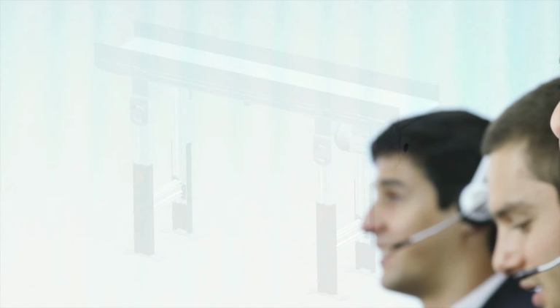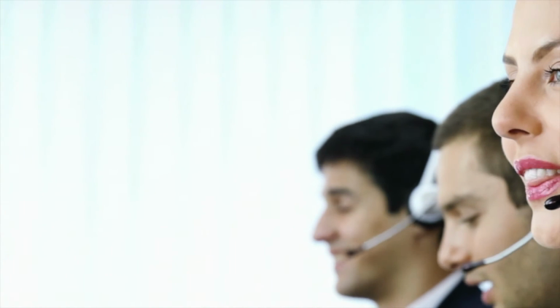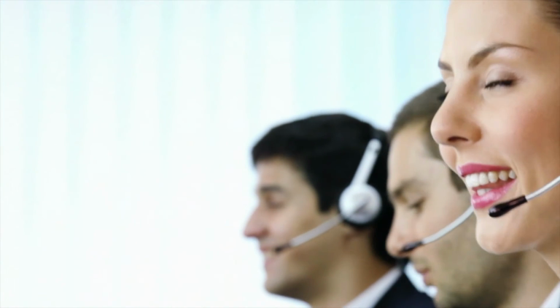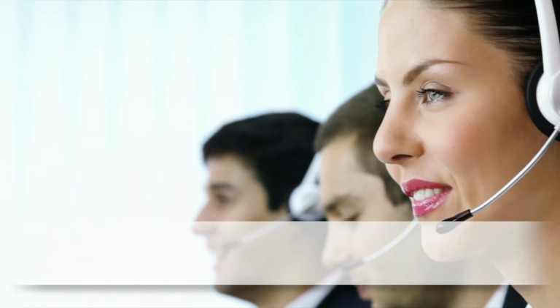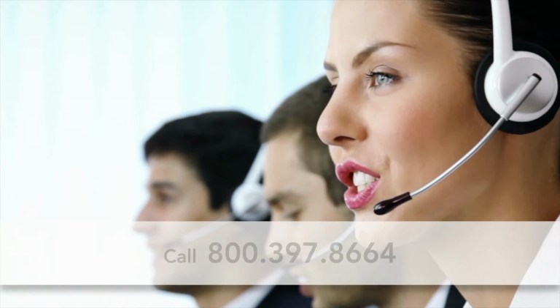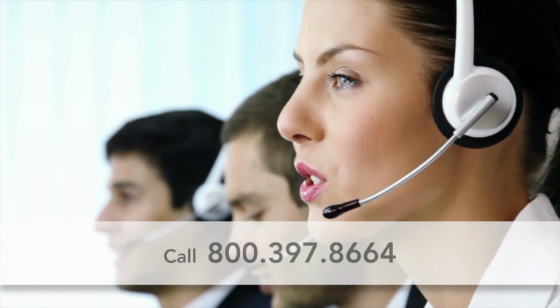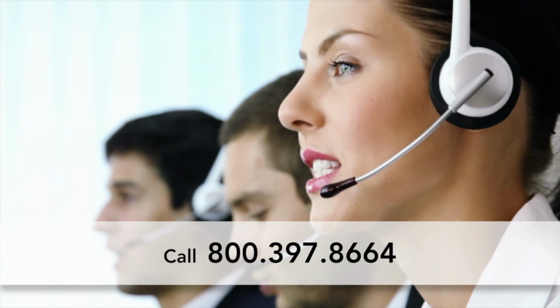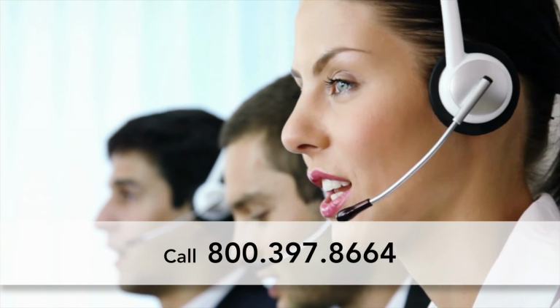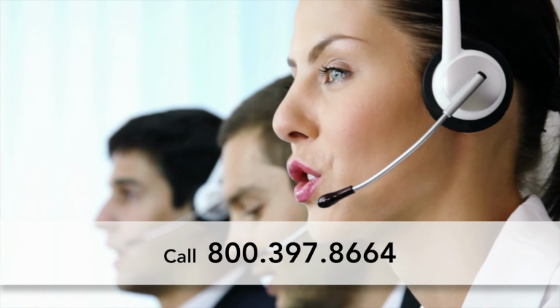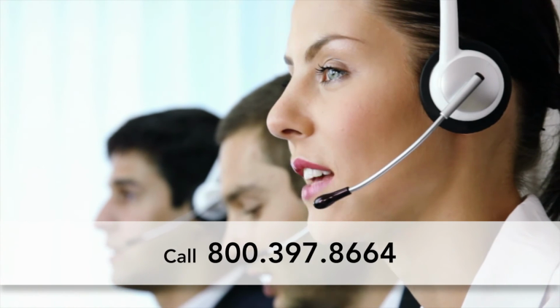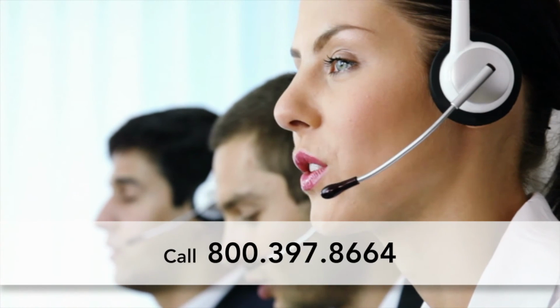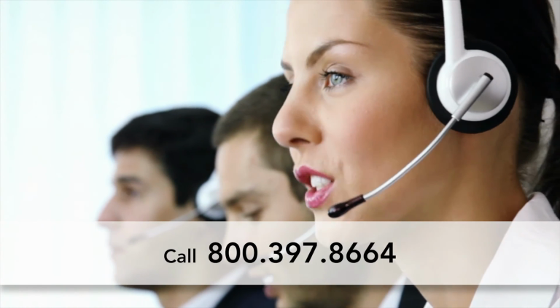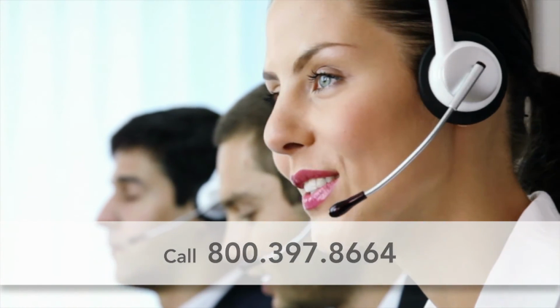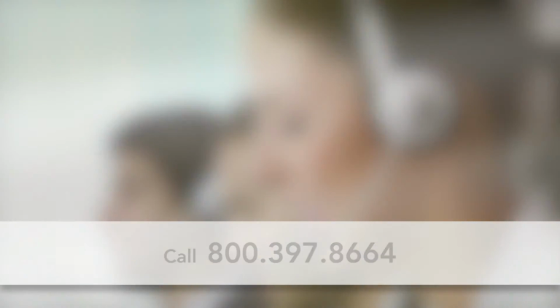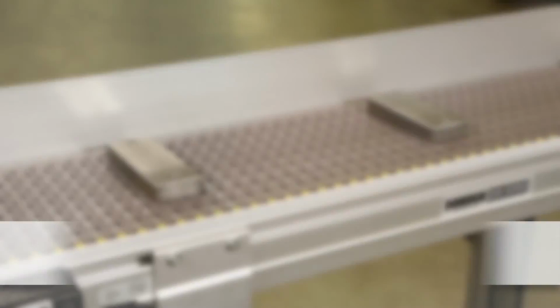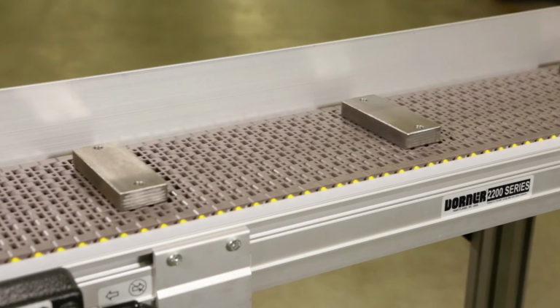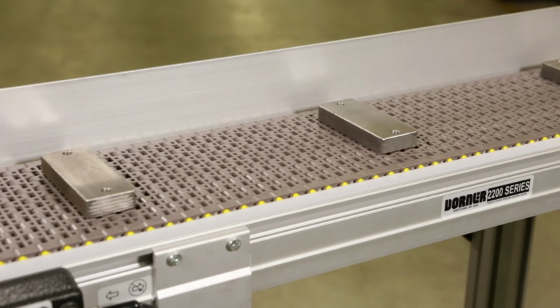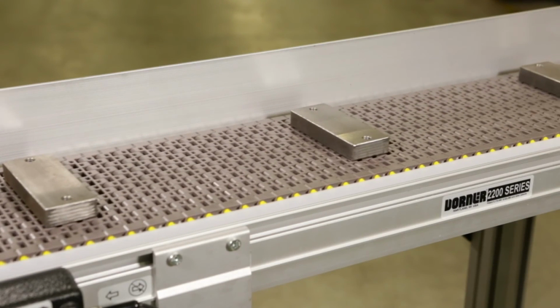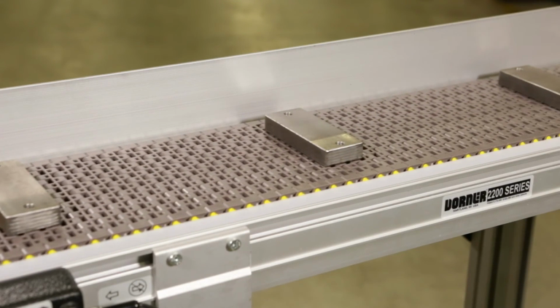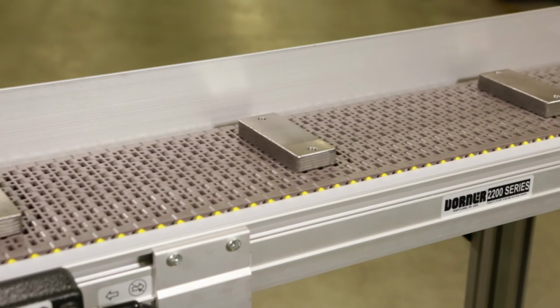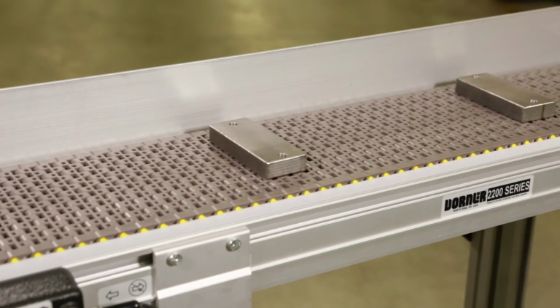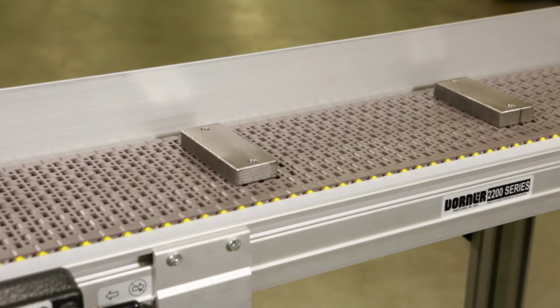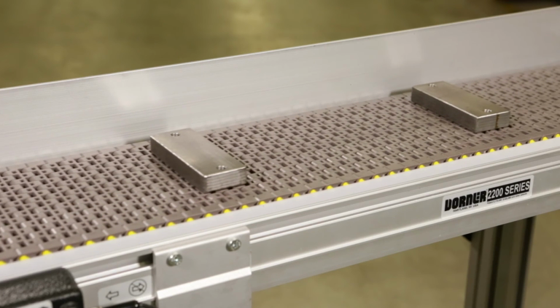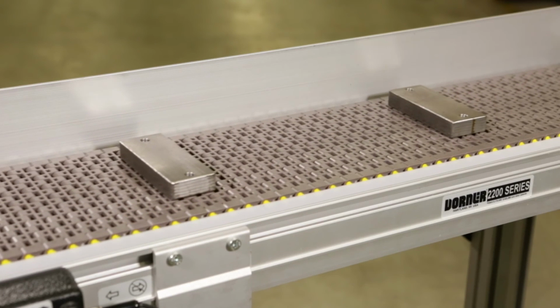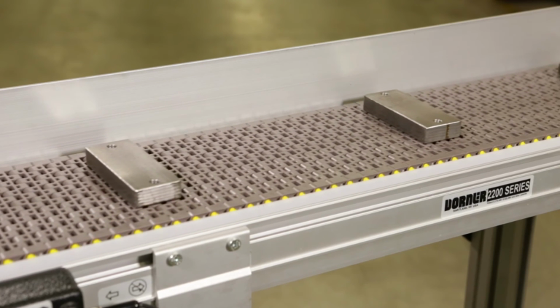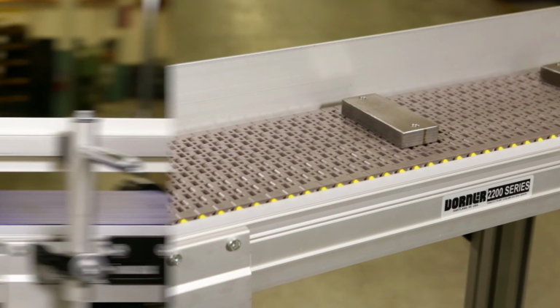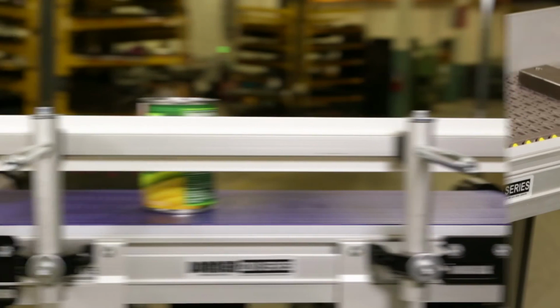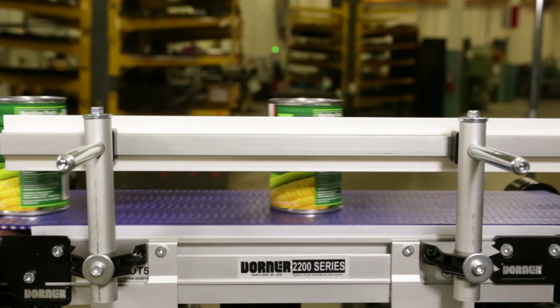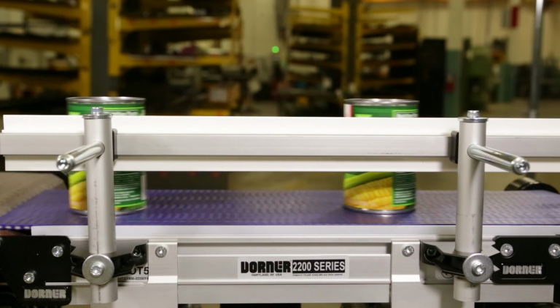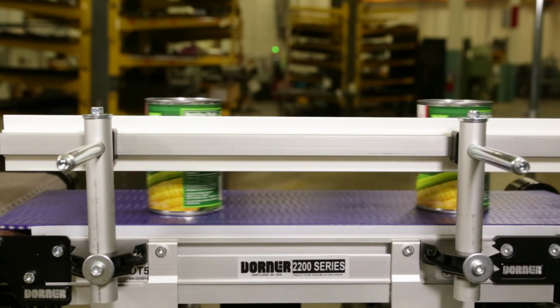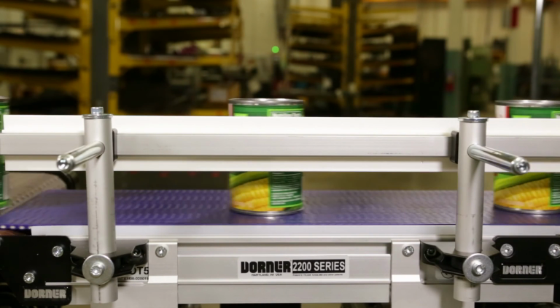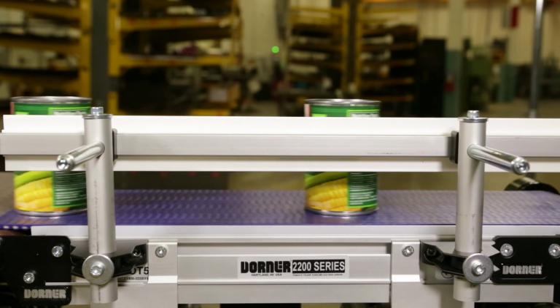Talk to a Dorner representative today to find out if the 2200 Series Modular Belt Conveyors is the right solution for your facility. 2200 Series Modular Belt Conveyors: versatile, rugged, sleek.